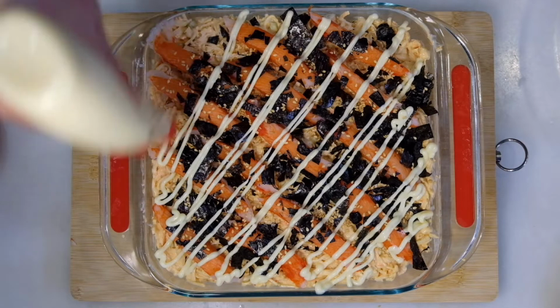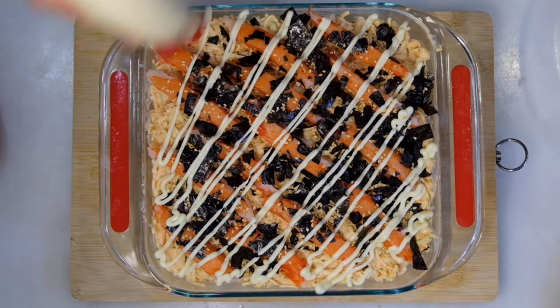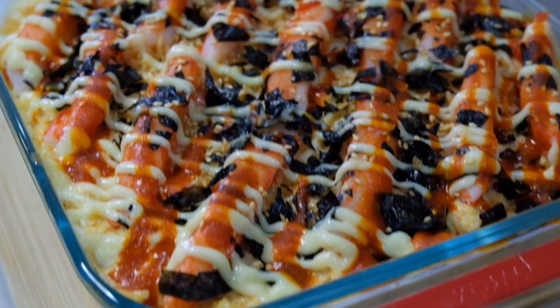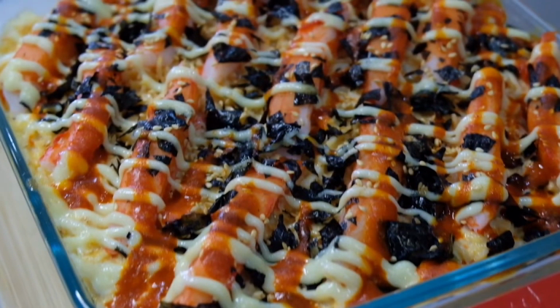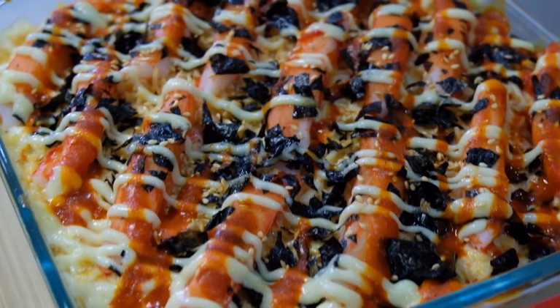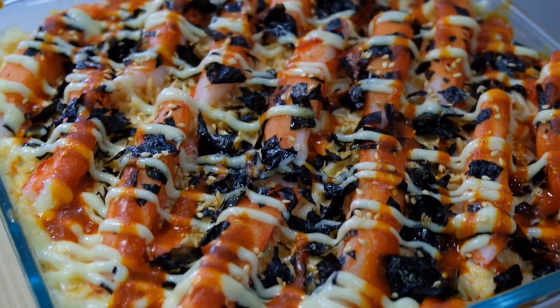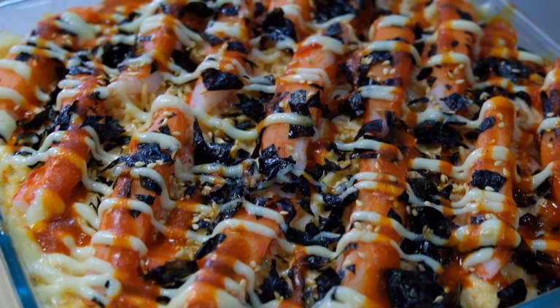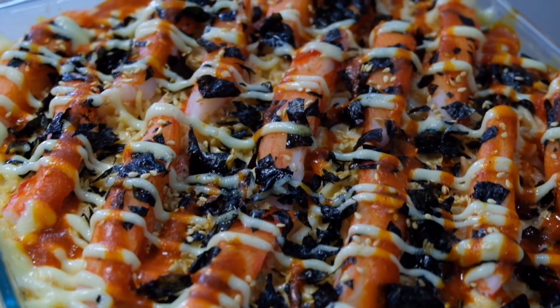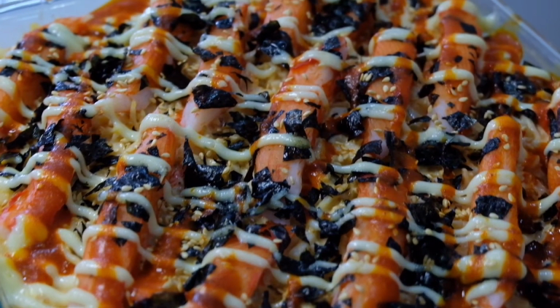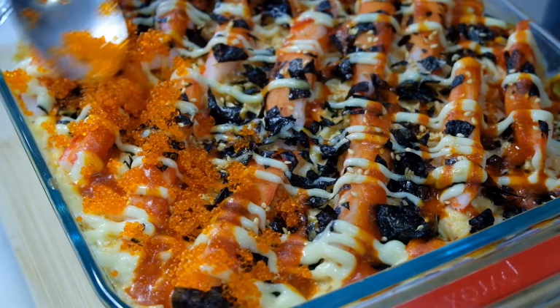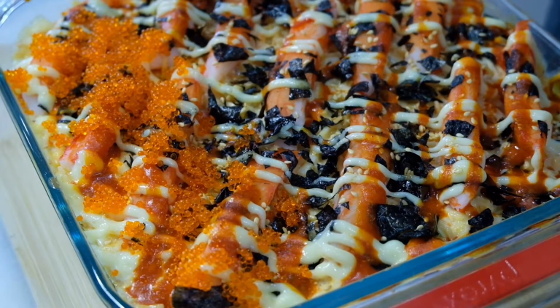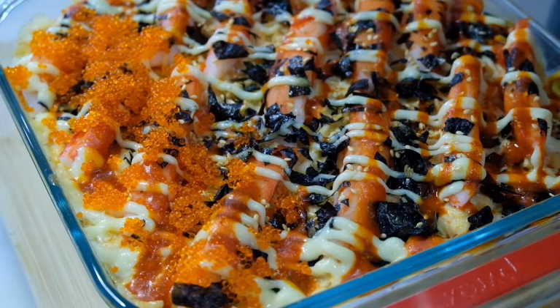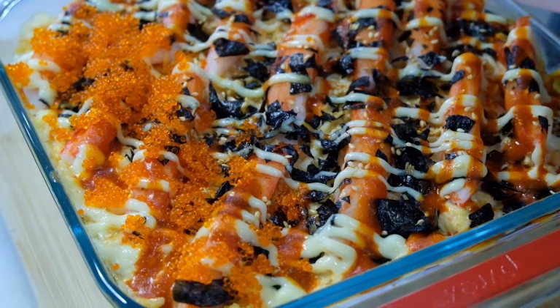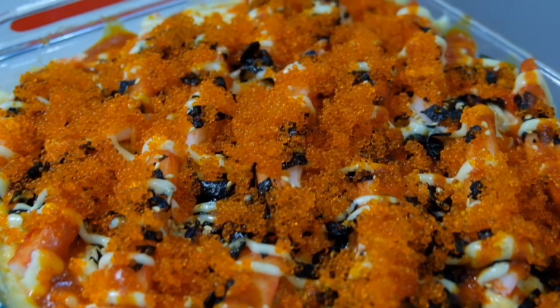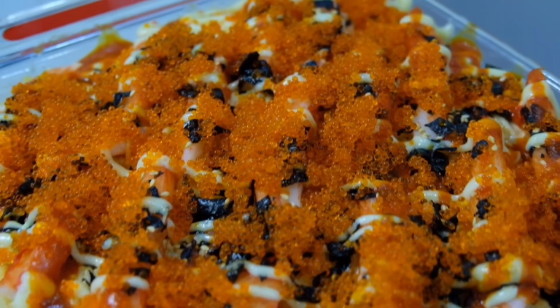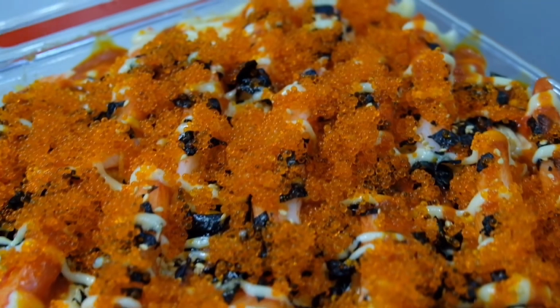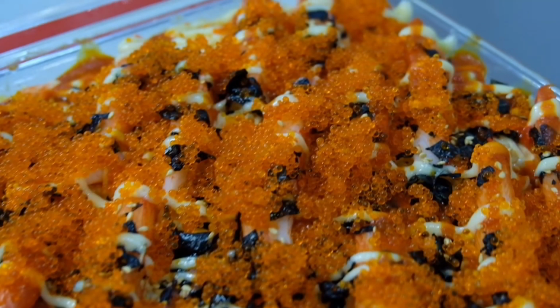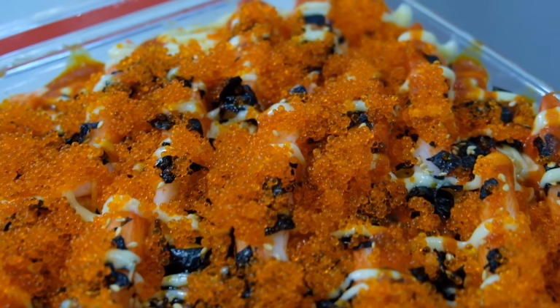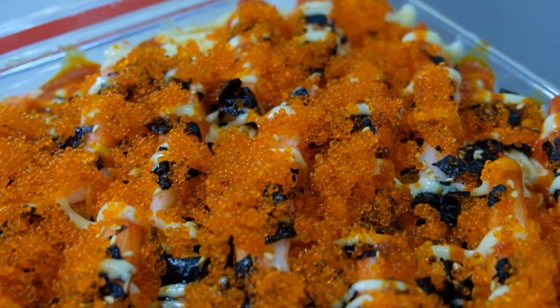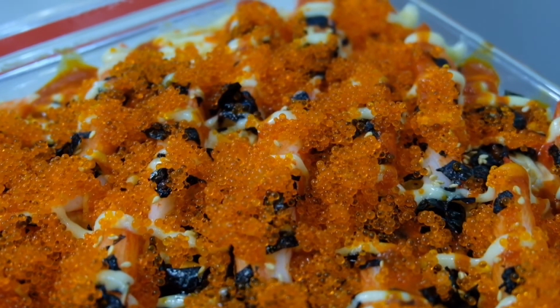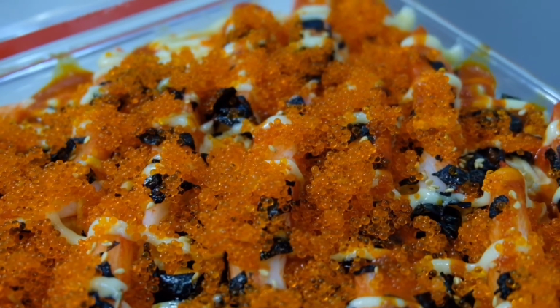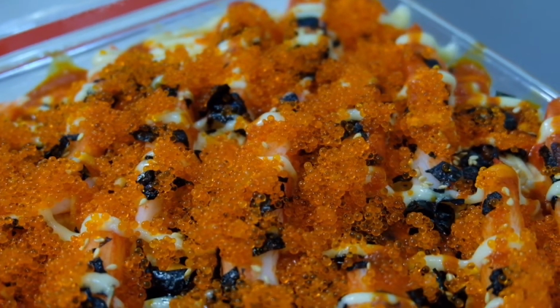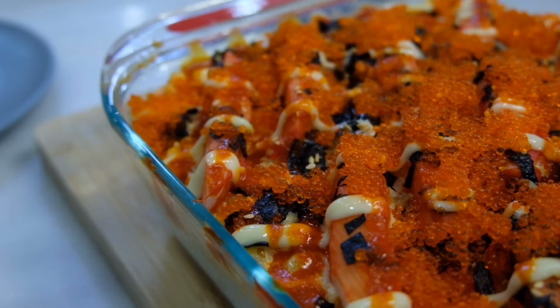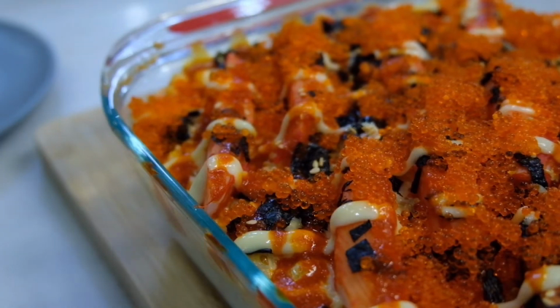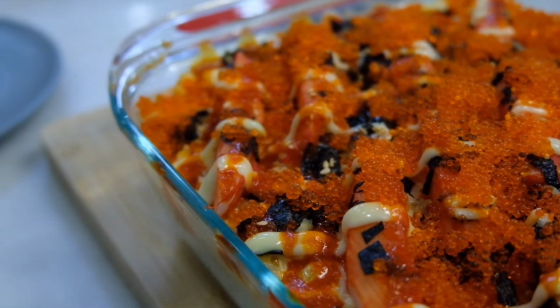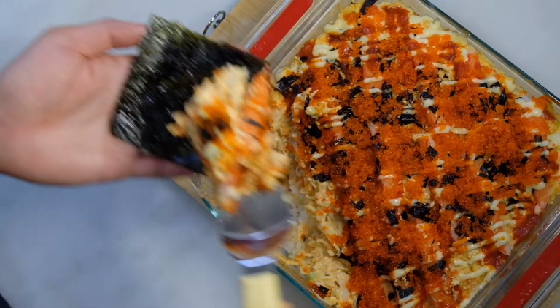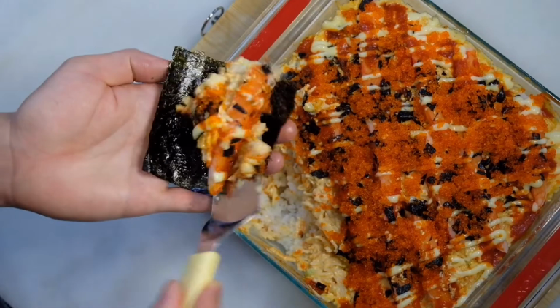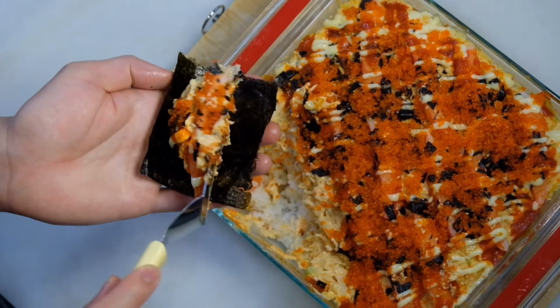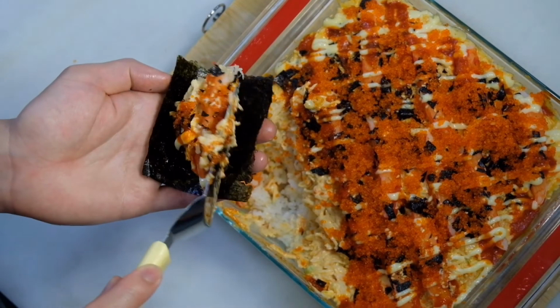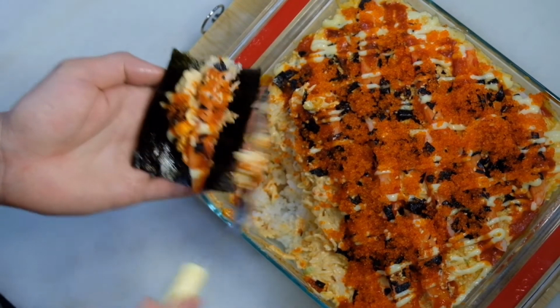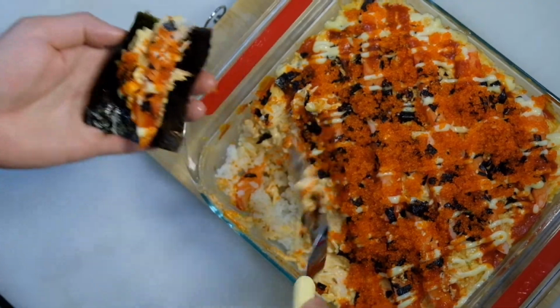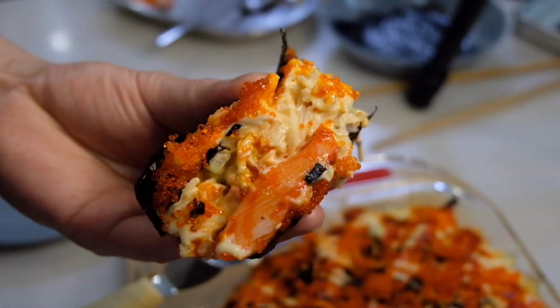Hello everyone, welcome back to John and Myla. On today's episode, we'll be doing baked sushi. I know it sounds weird but it's a combination that actually works.